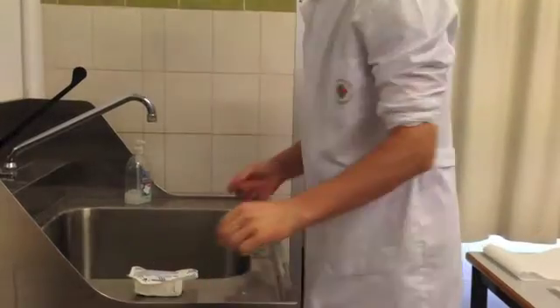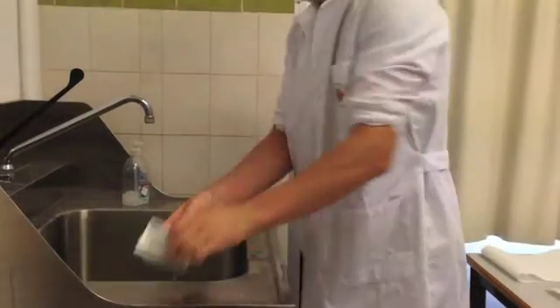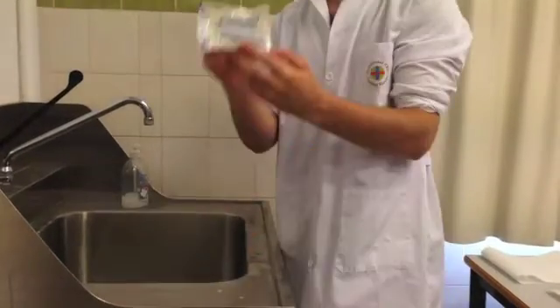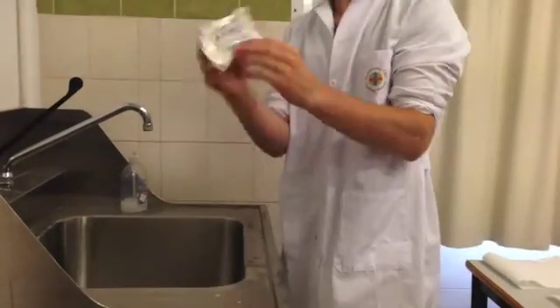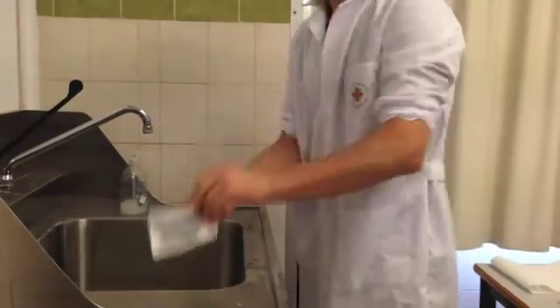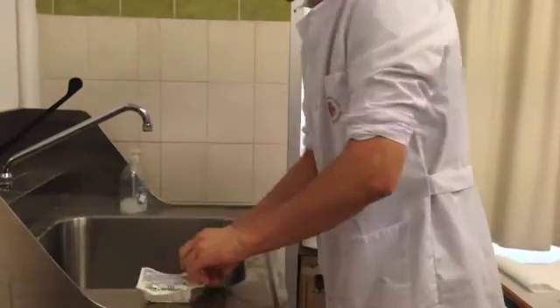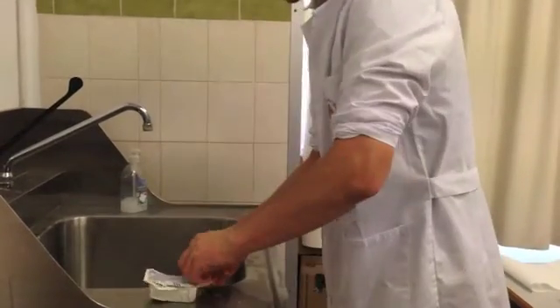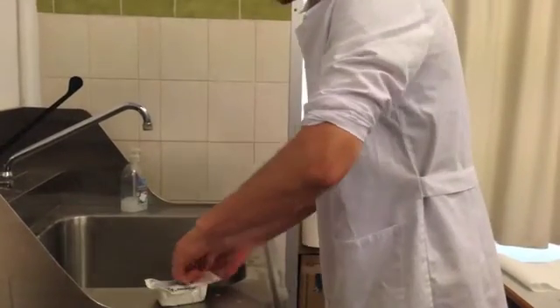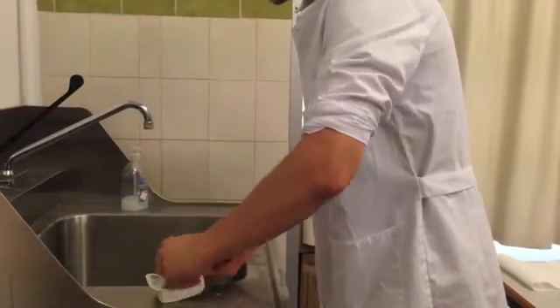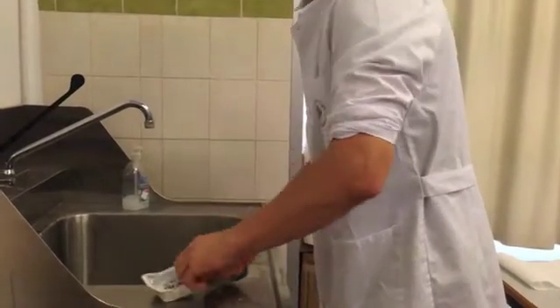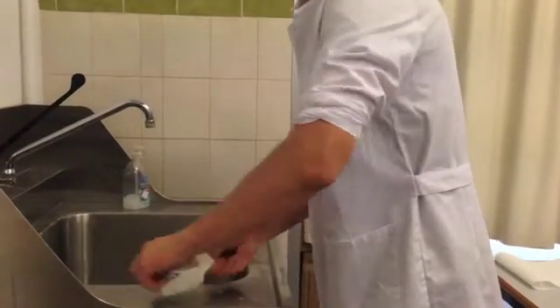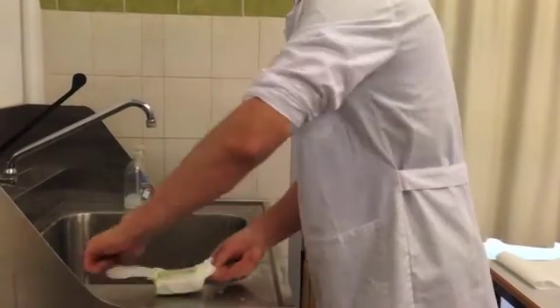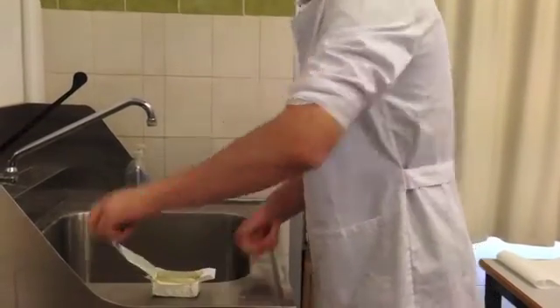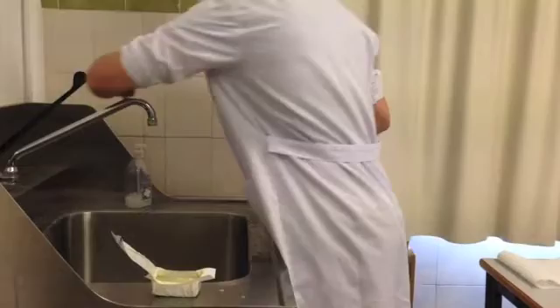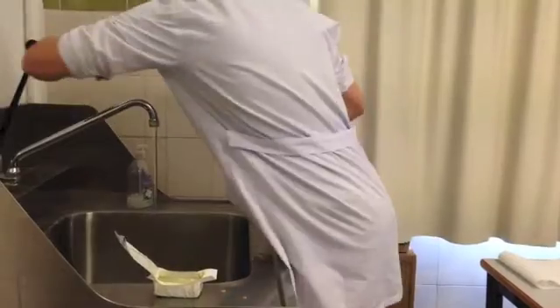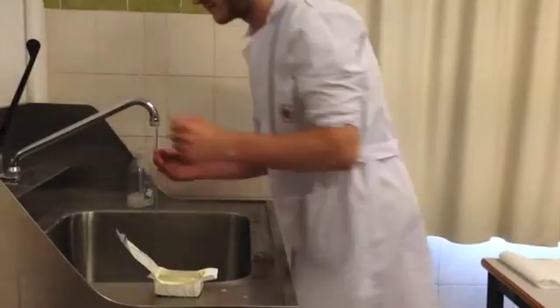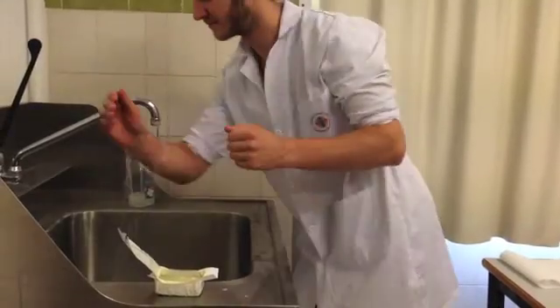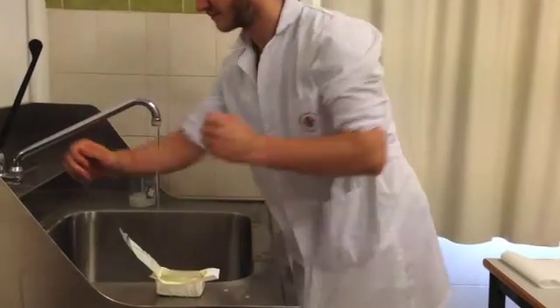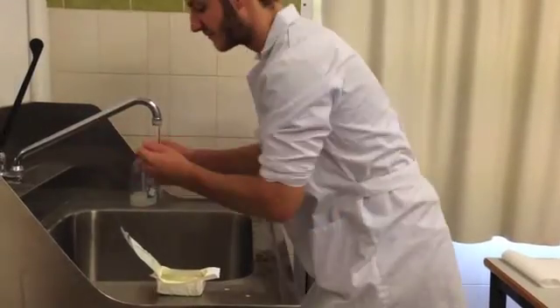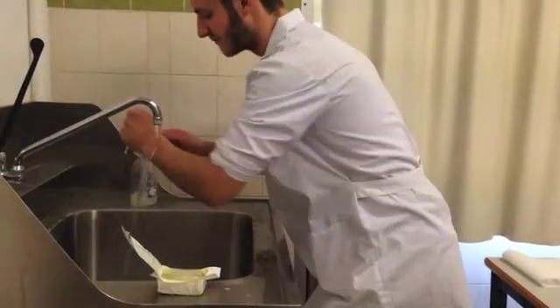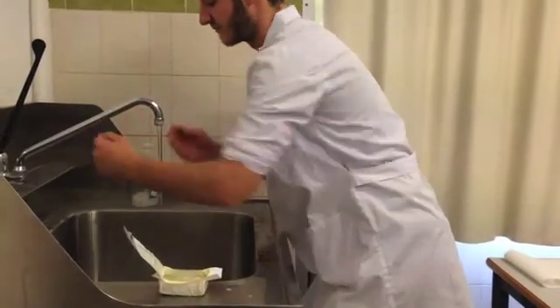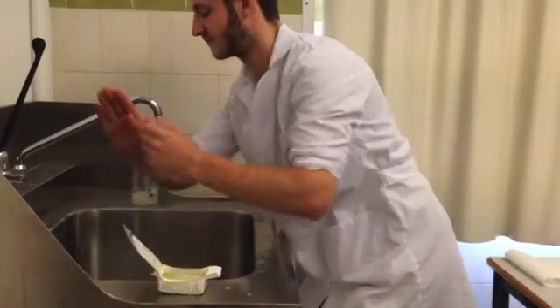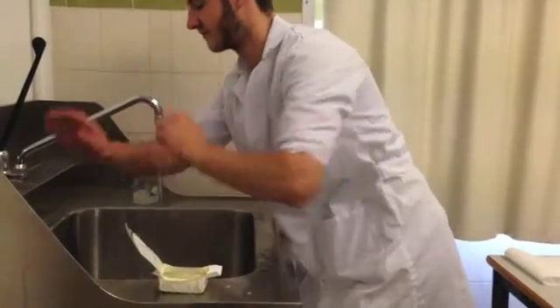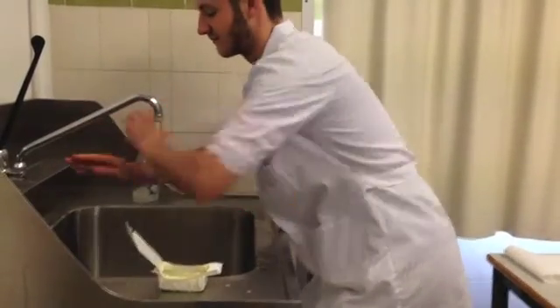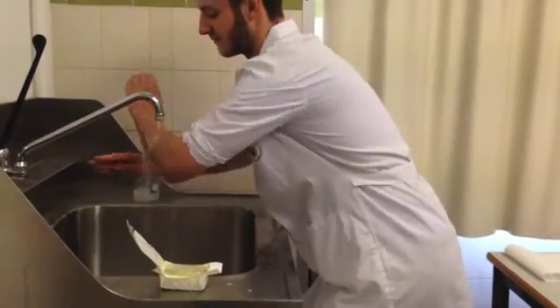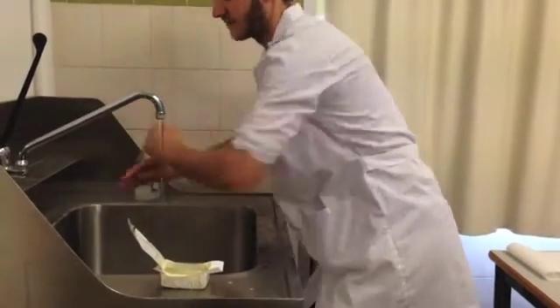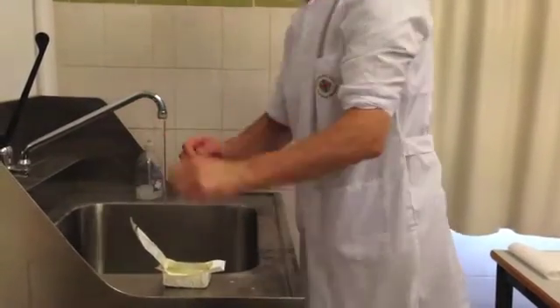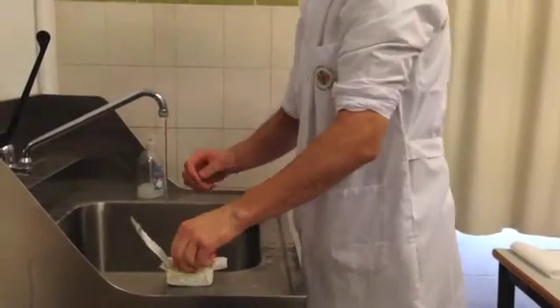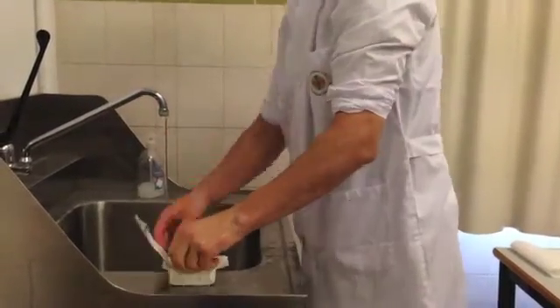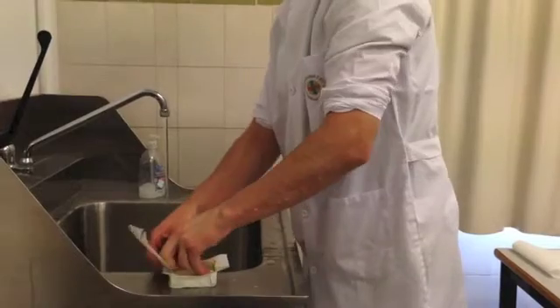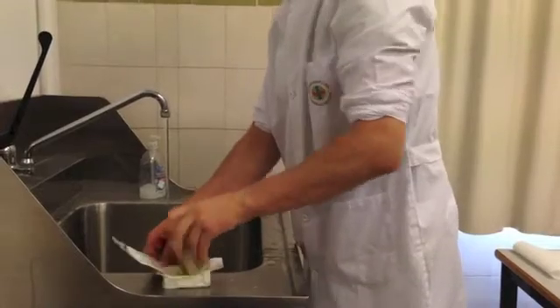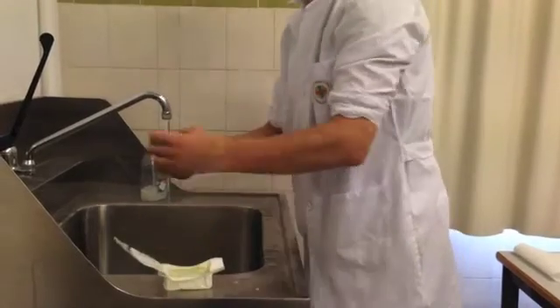Next, you take the surgical scrubbing sponge that has been pre-prepared in a packet with soap and open it whilst you still have dry hands. You then need to wet your hands using the motion shown, starting with wetting your fingers and moving in a sweeping motion to your elbows.